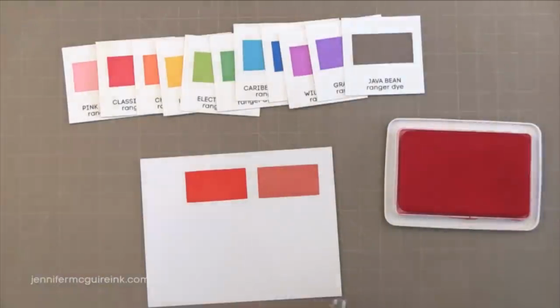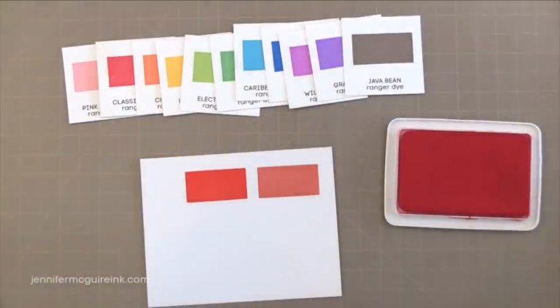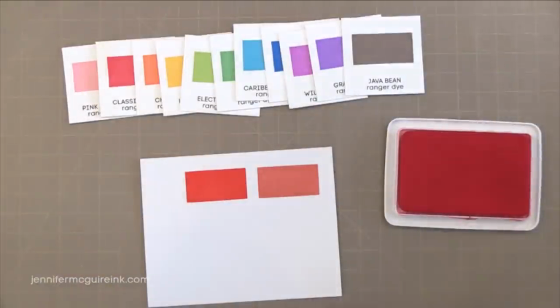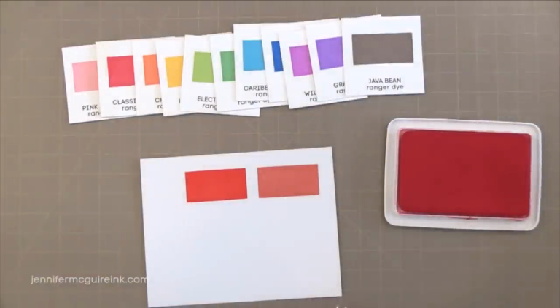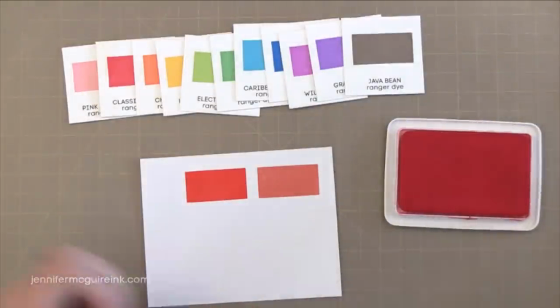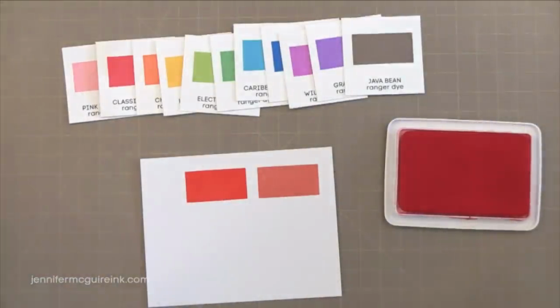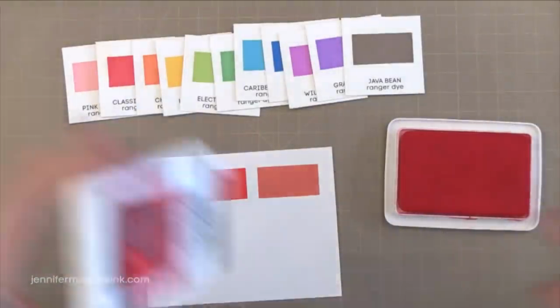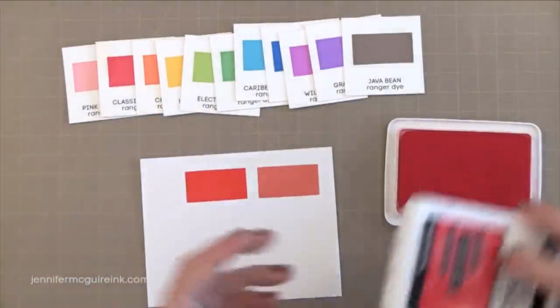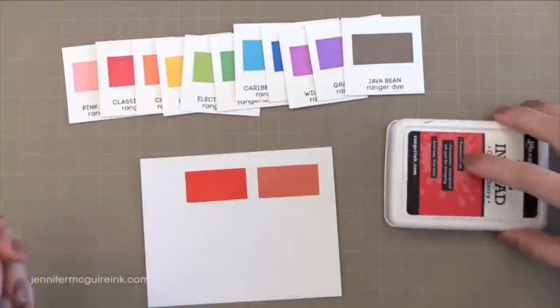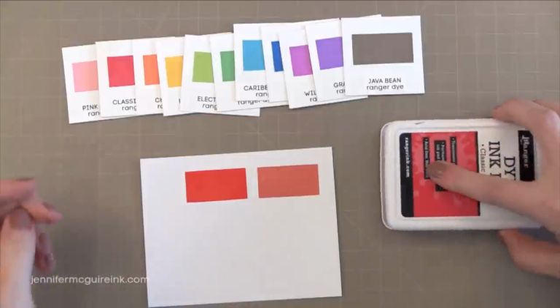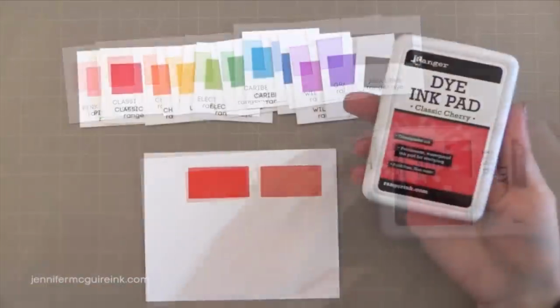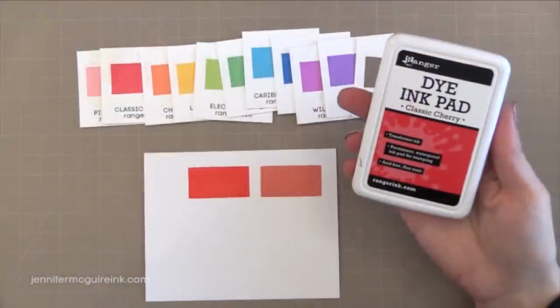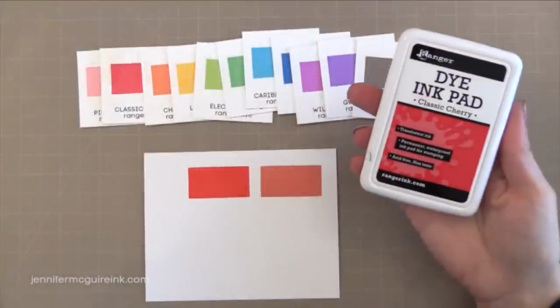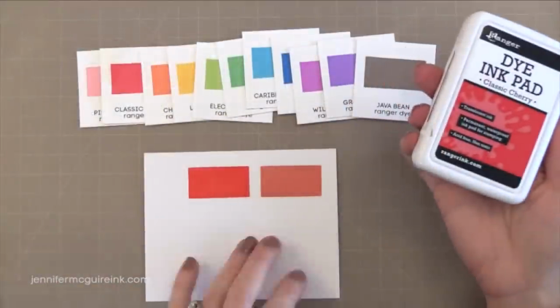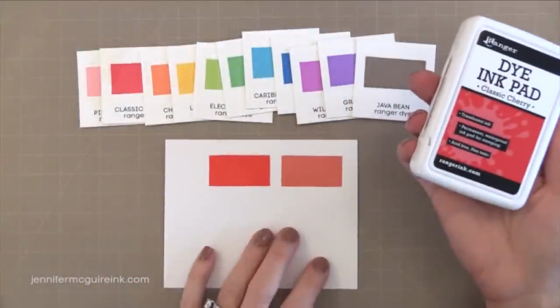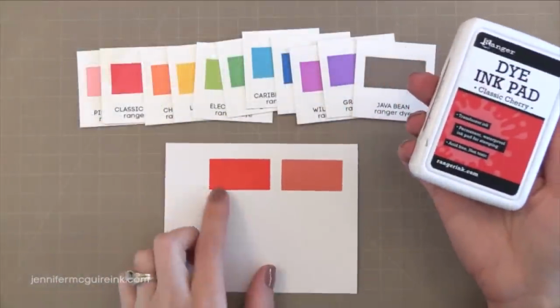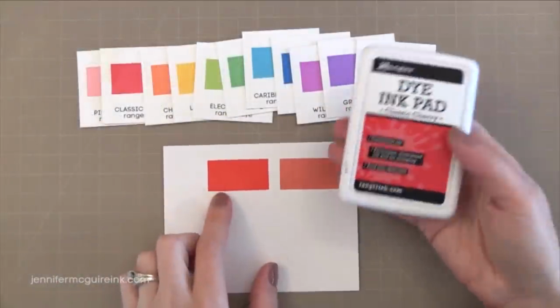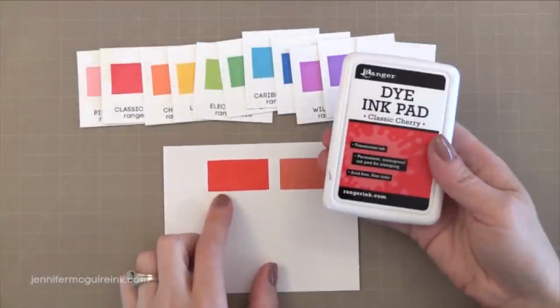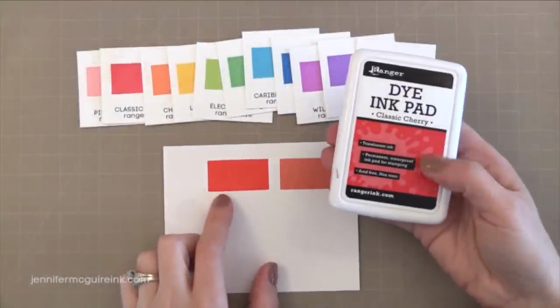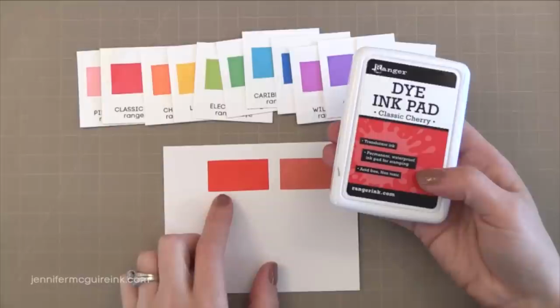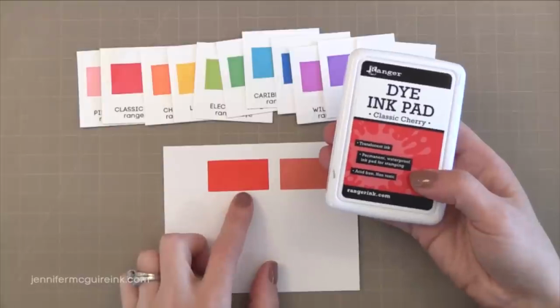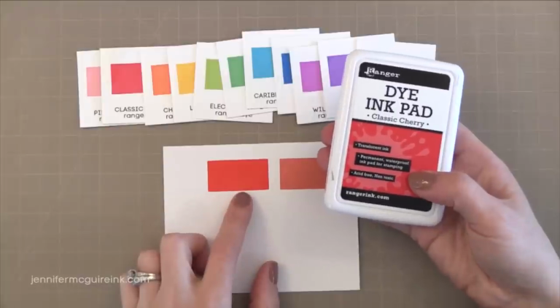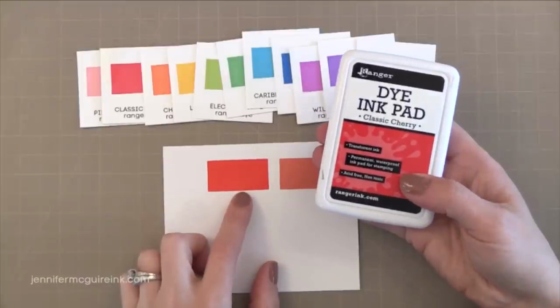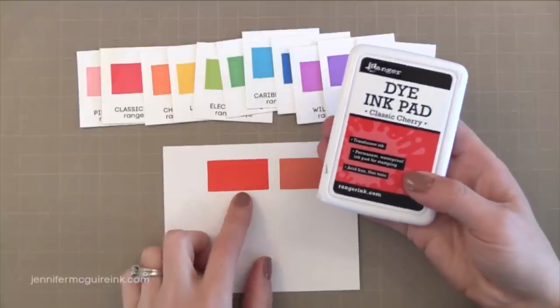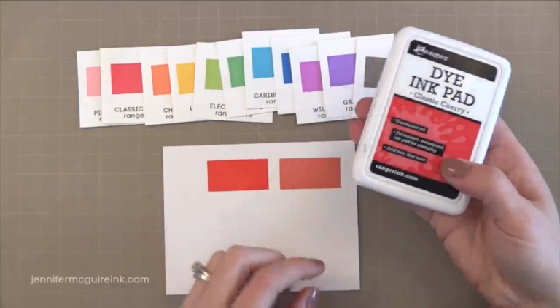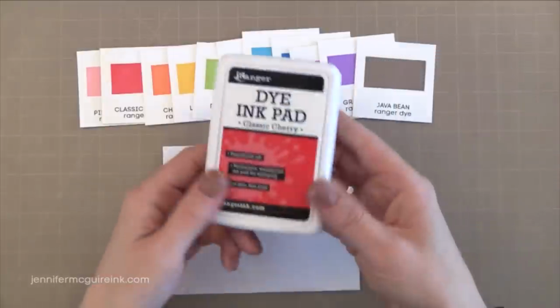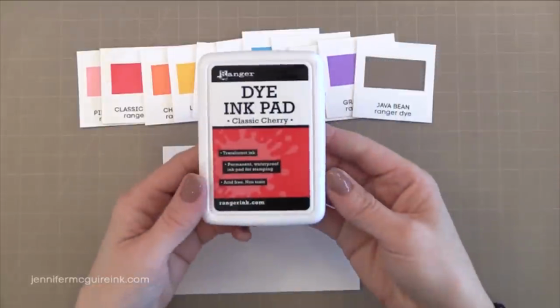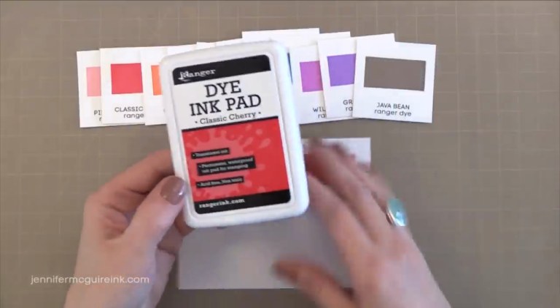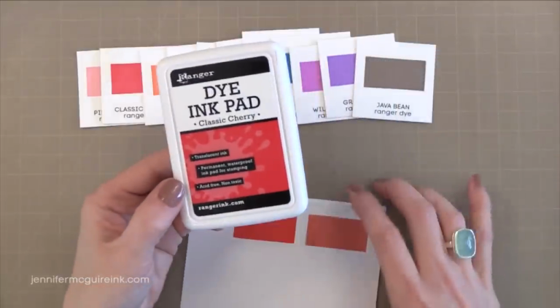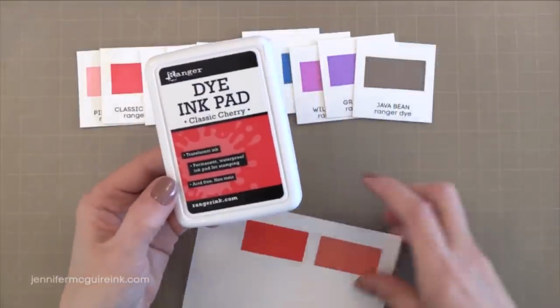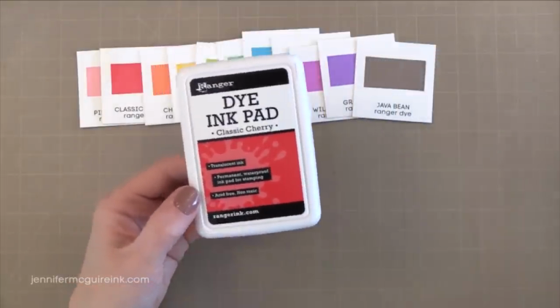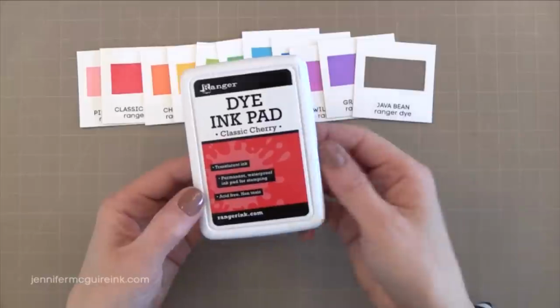I've tried a lot of inks in my days and I've never really found a dye ink that stamps true to color right off the bat and gives solid images right away, and that's one of the things I like about this dye ink.